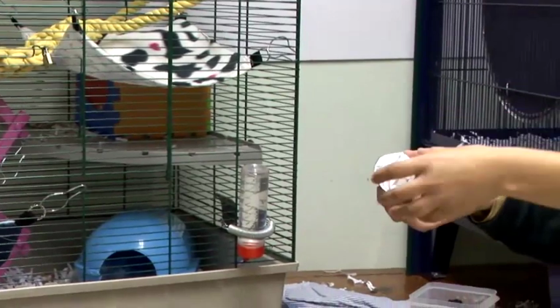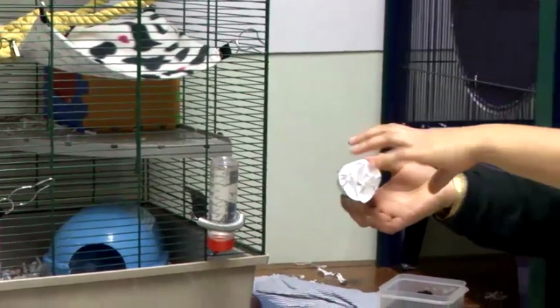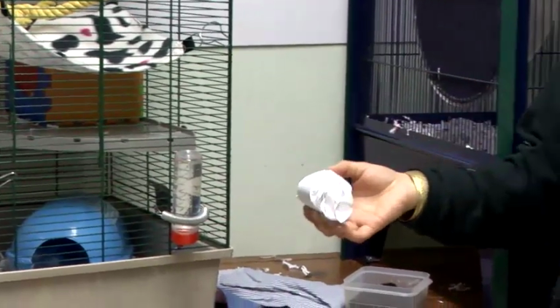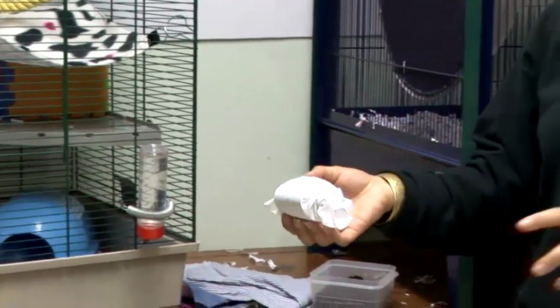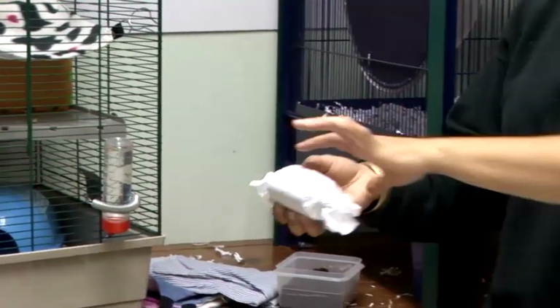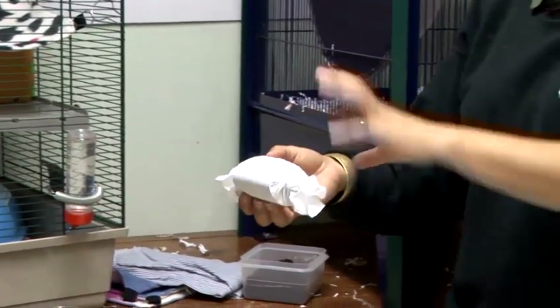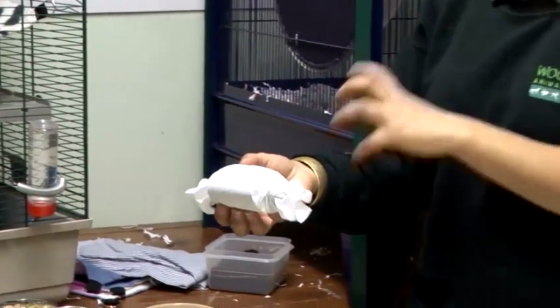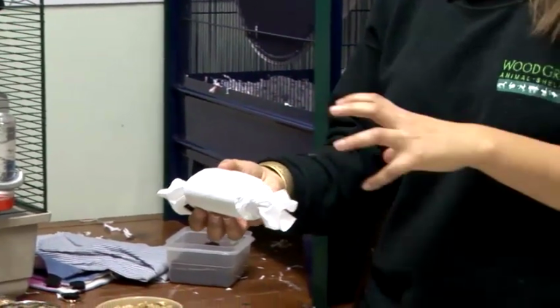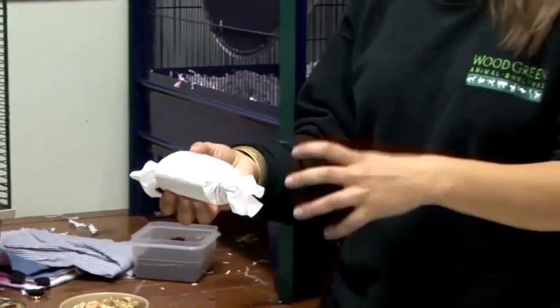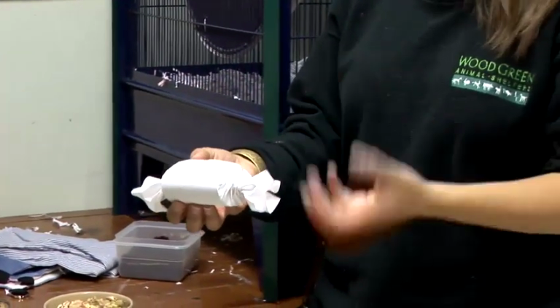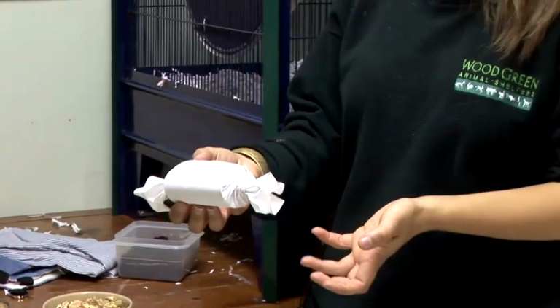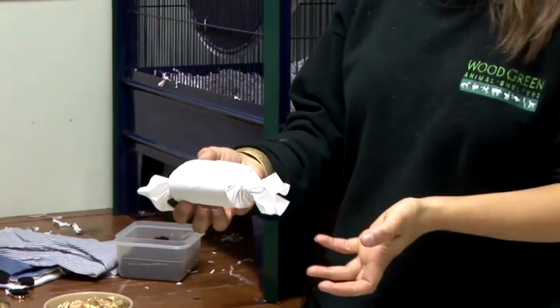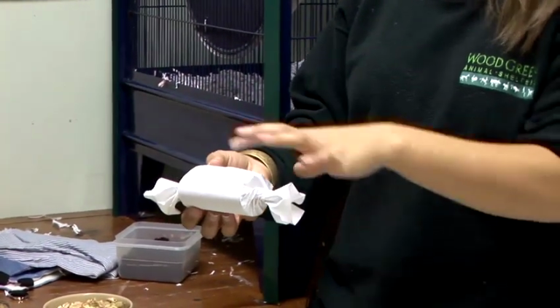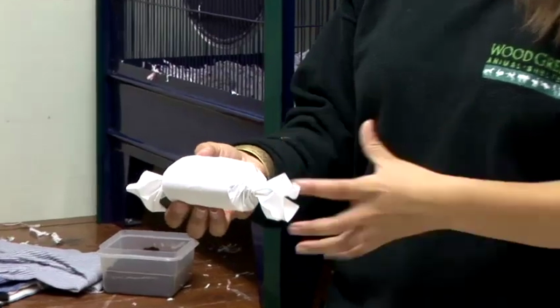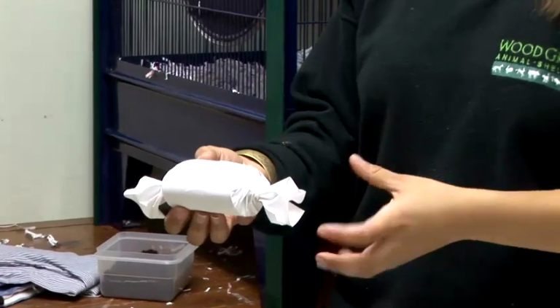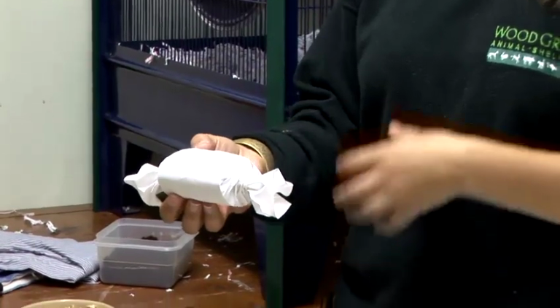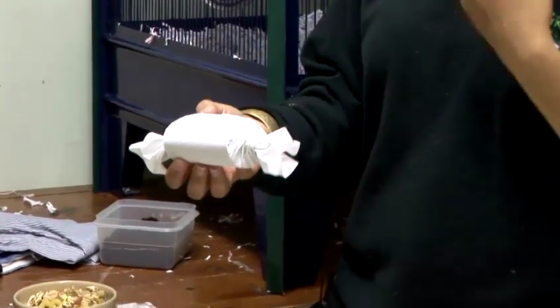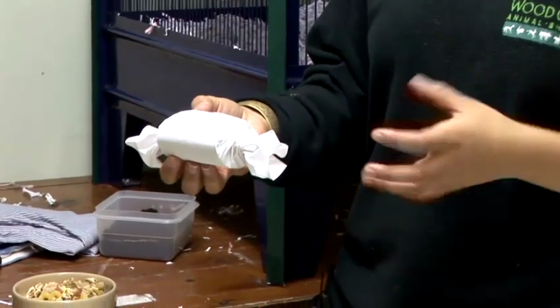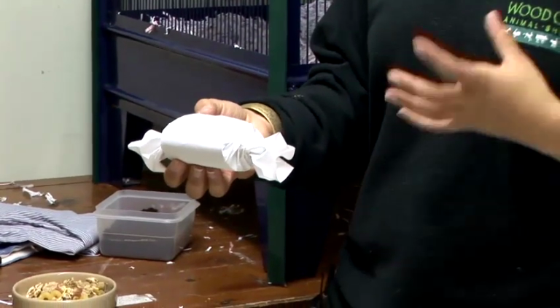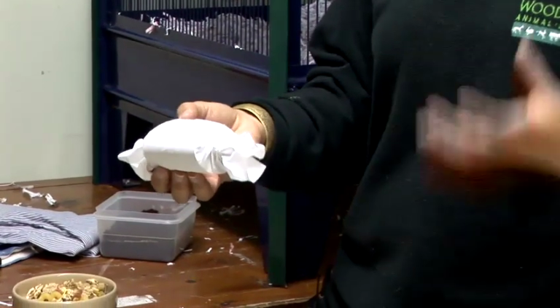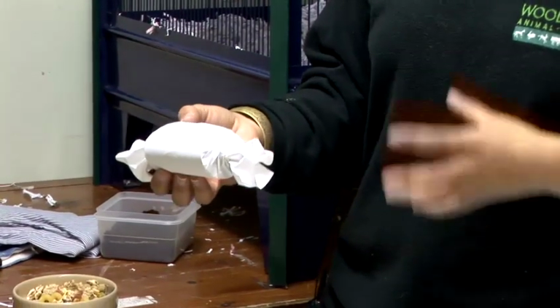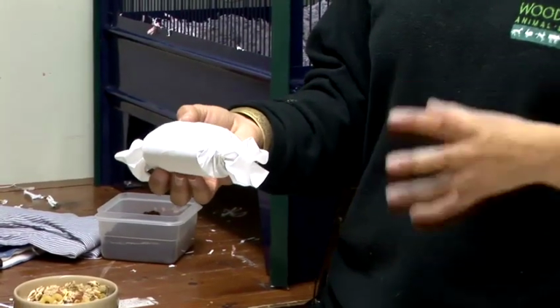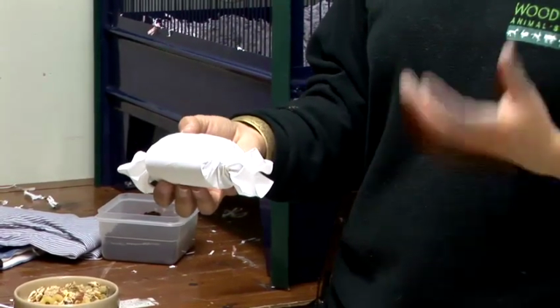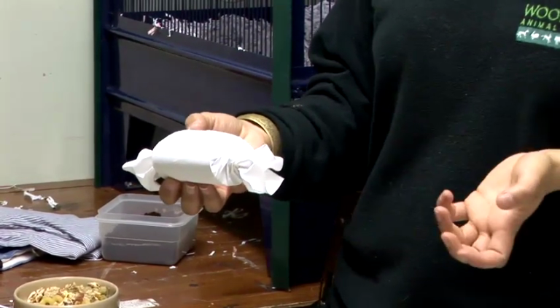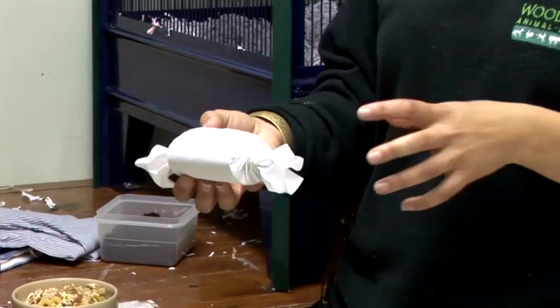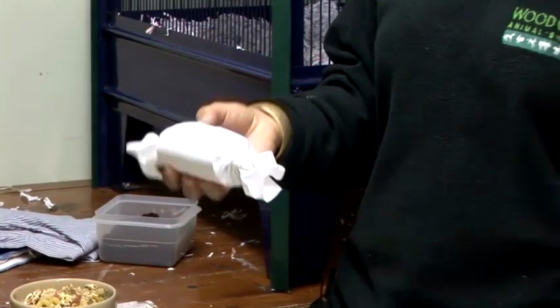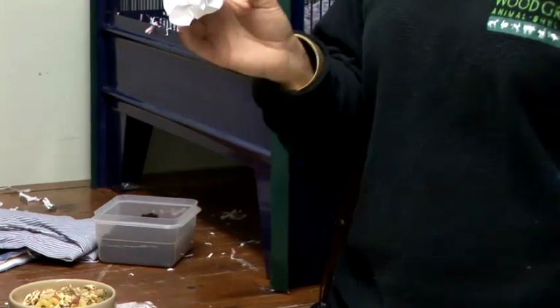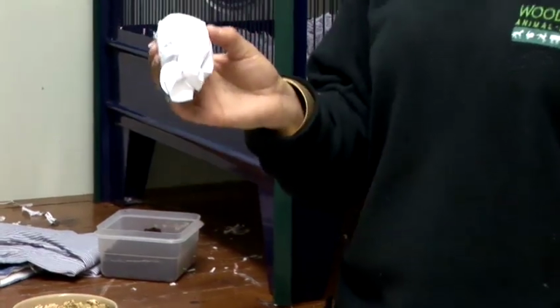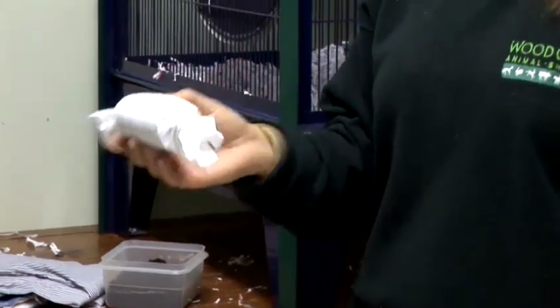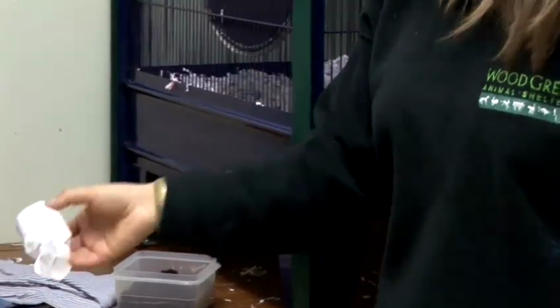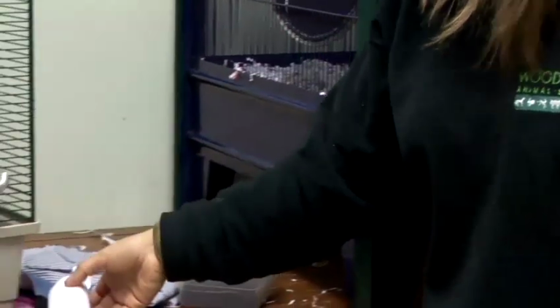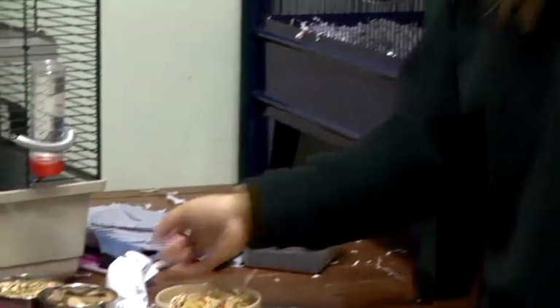That way the rats have got to pull it out. They've got to chew all this paper apart, which is perfectly safe — the same with the toilet roll. And they're going to find a really nice, healthy treat inside. That's your first toy for your rats.